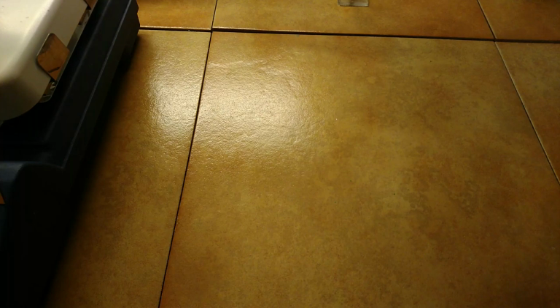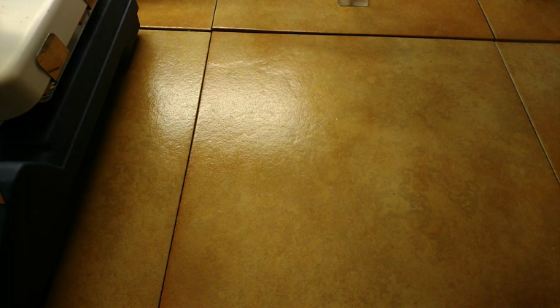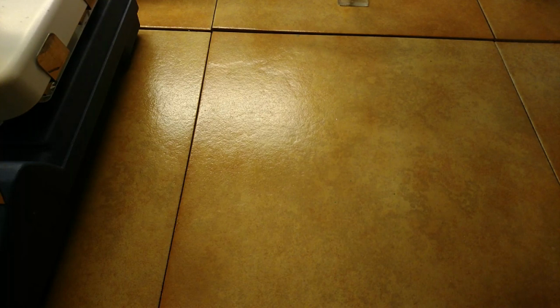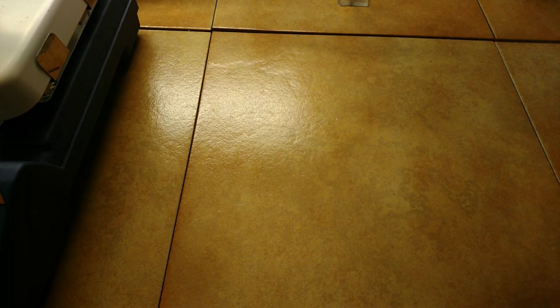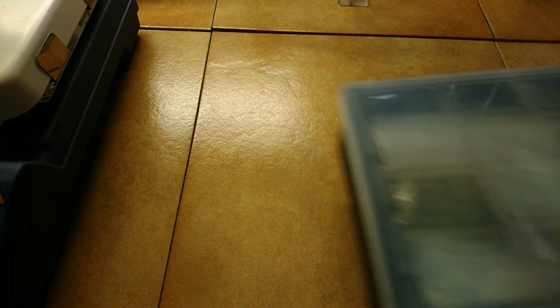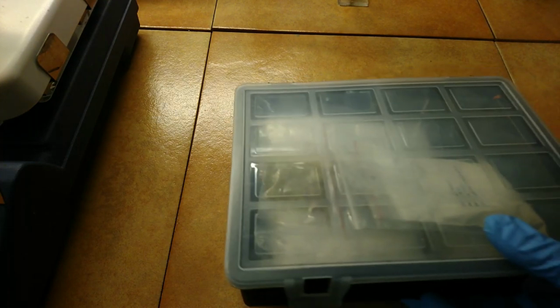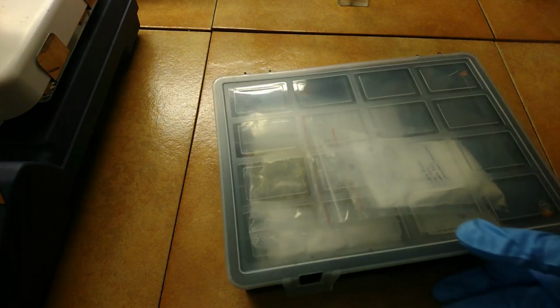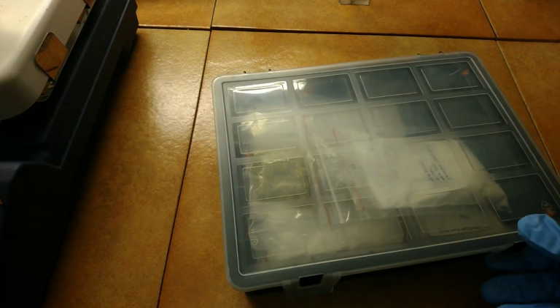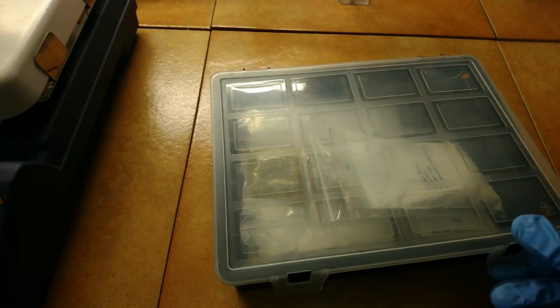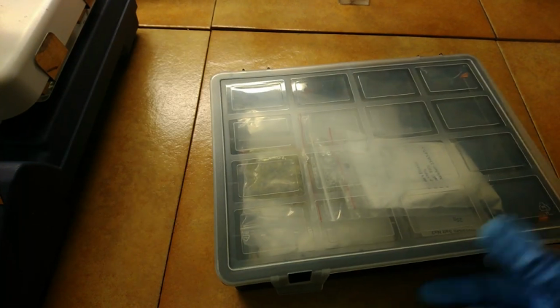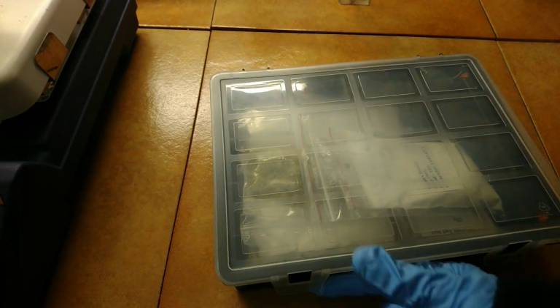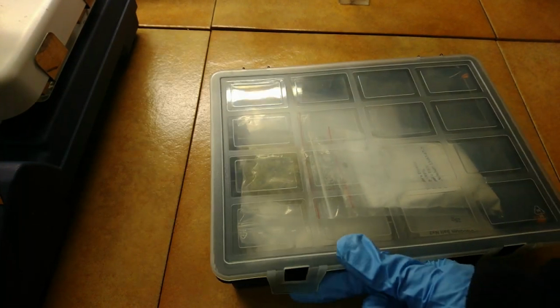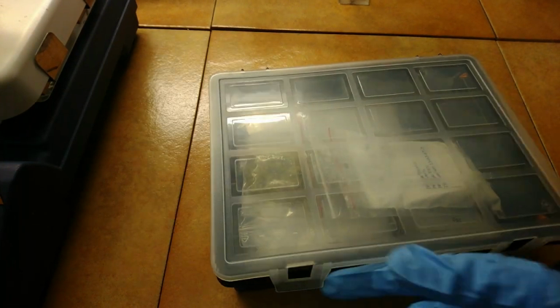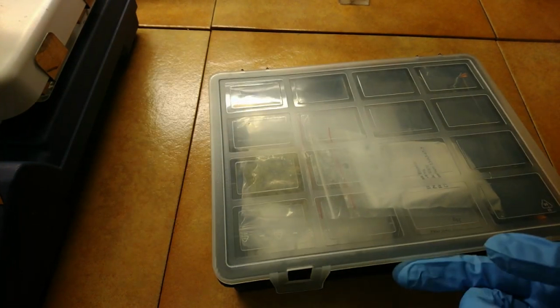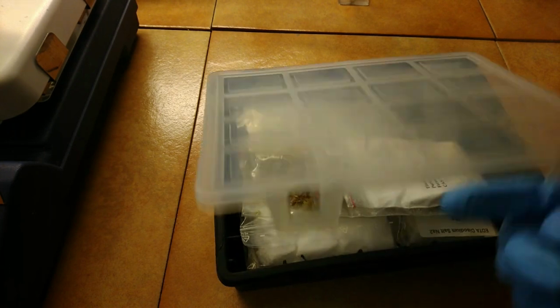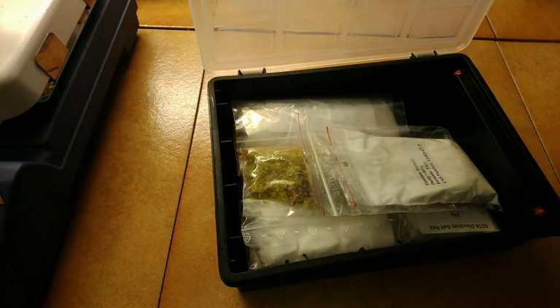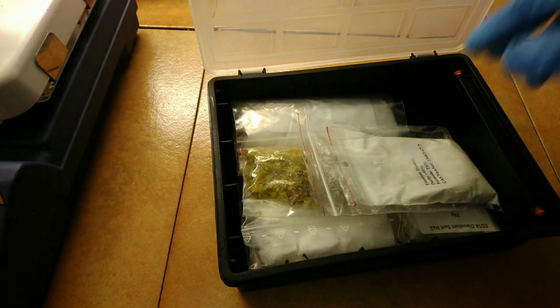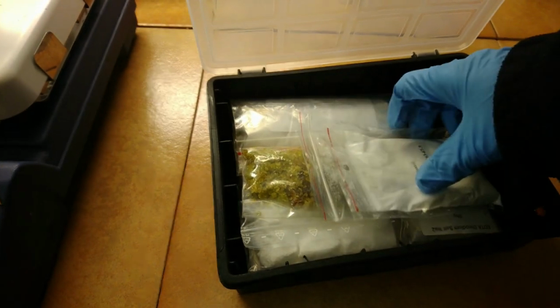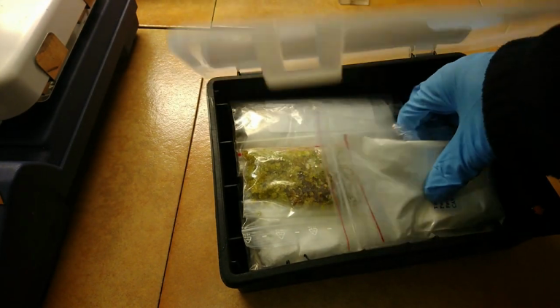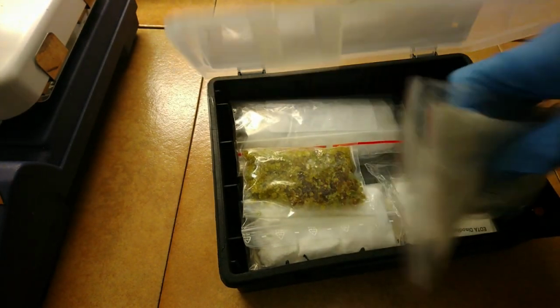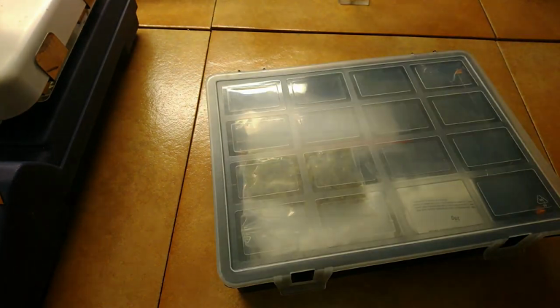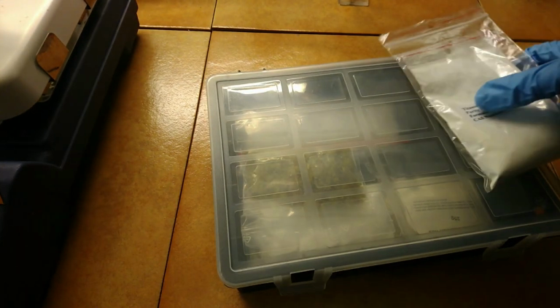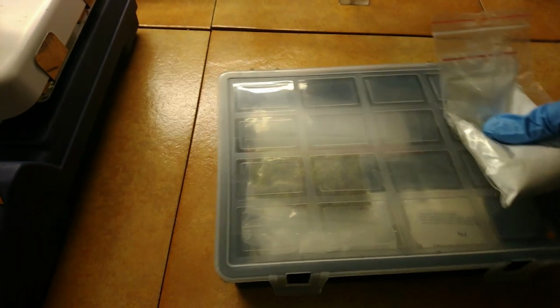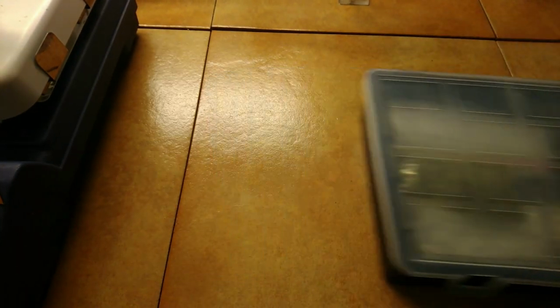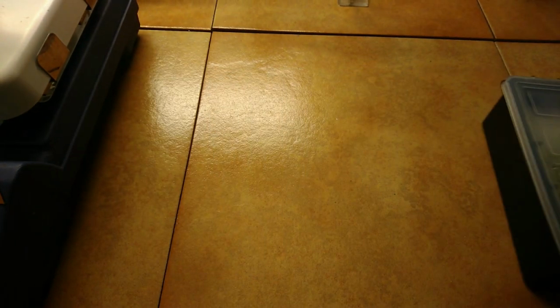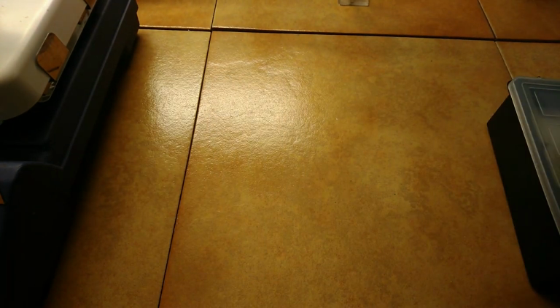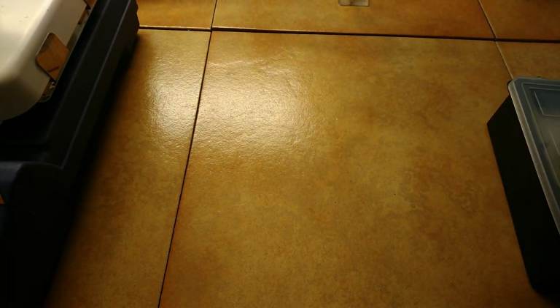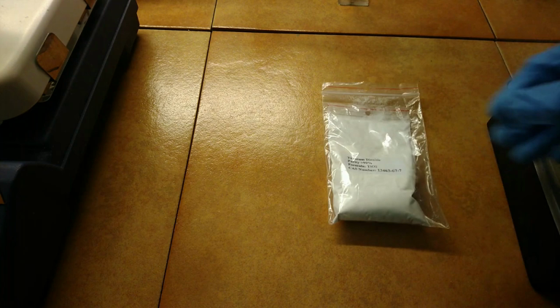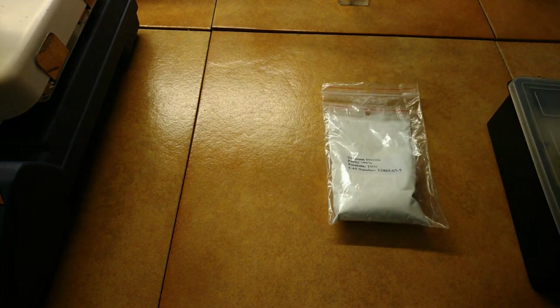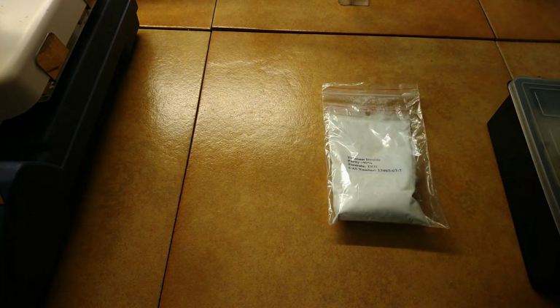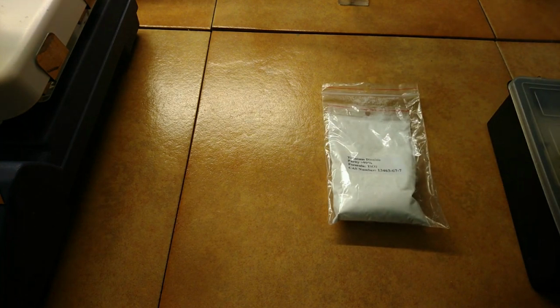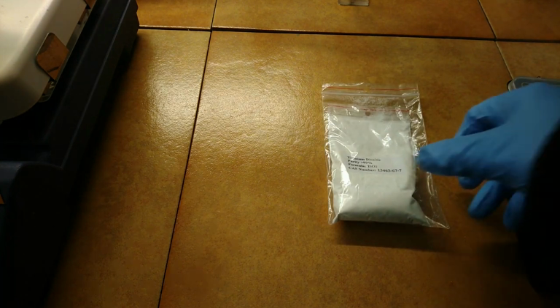Have you bought some titanium dioxide just because it was cheap, only to find out it's pretty unreactive stuff? Have a bag of it sitting around somewhere in your reagent stash gathering dust? Wait no longer, because I've got you covered.